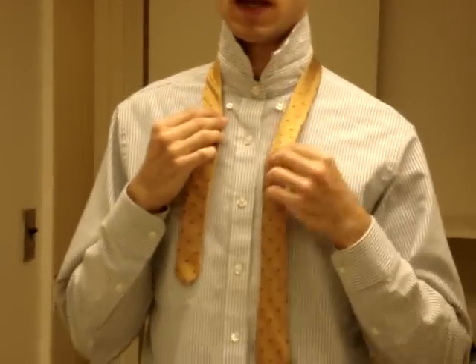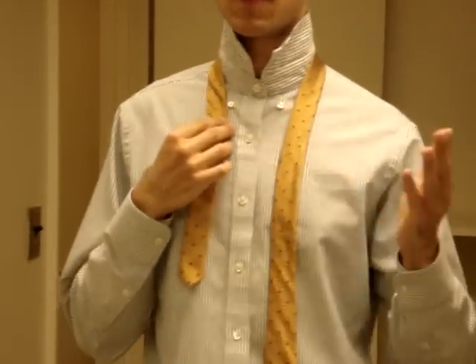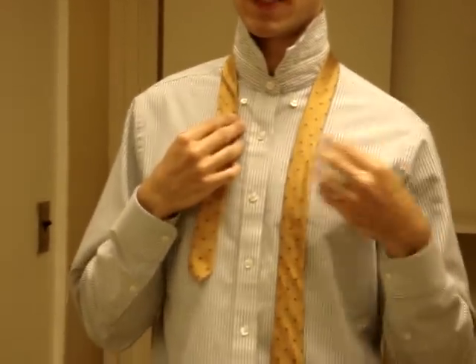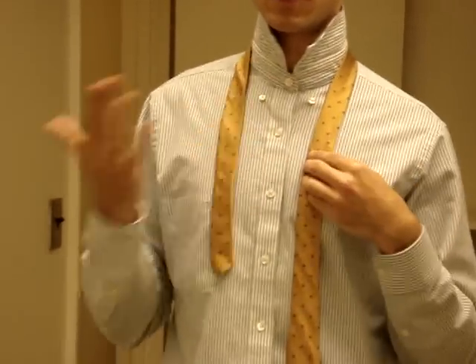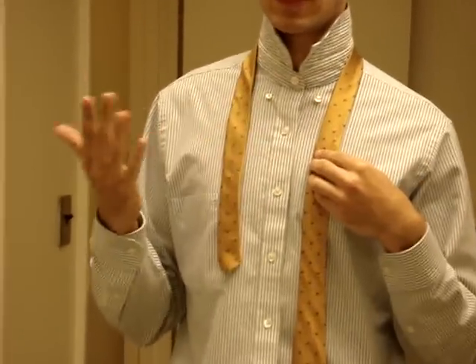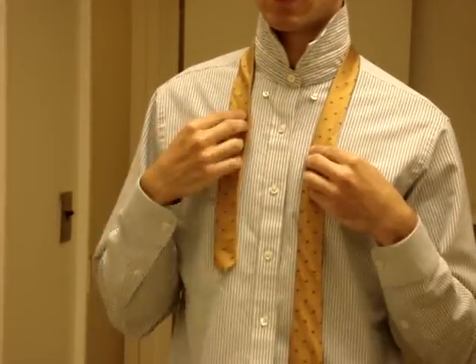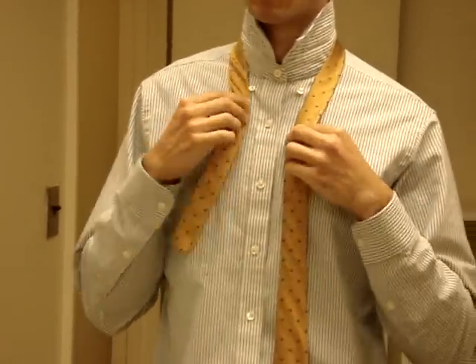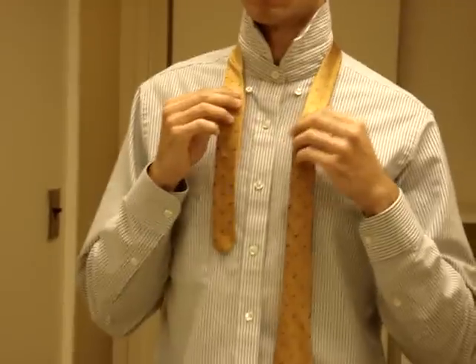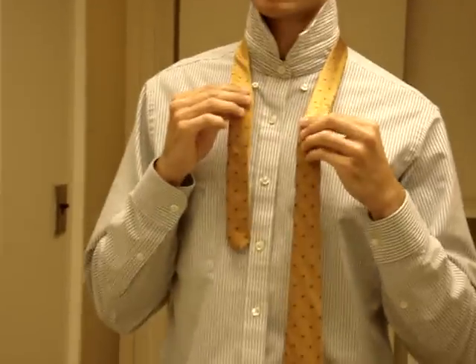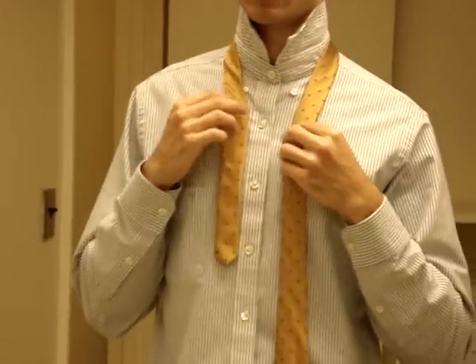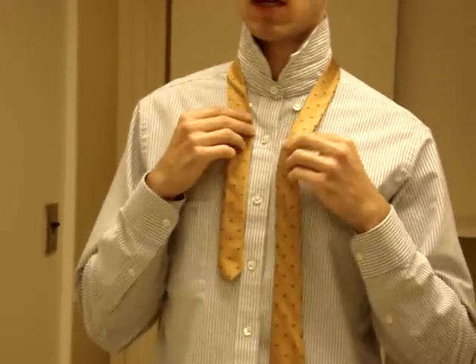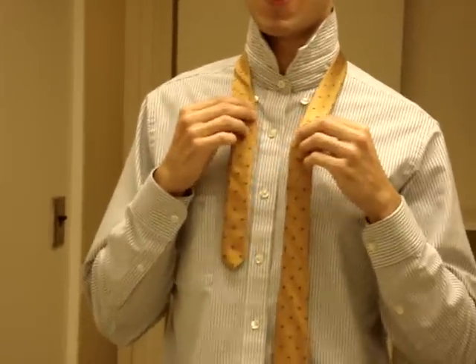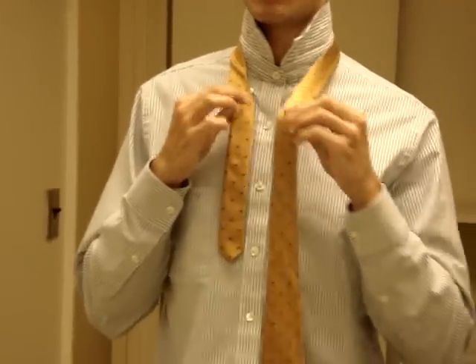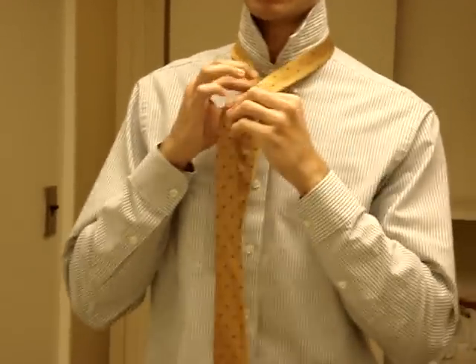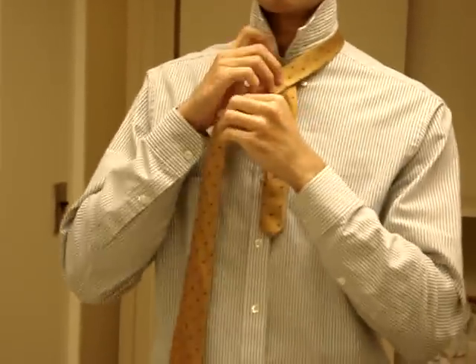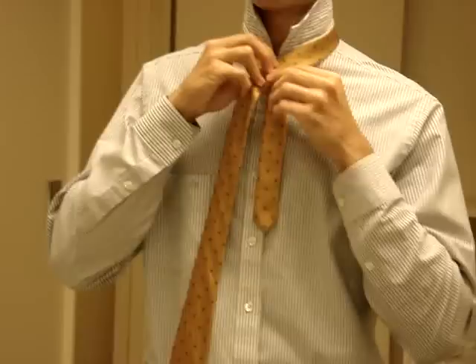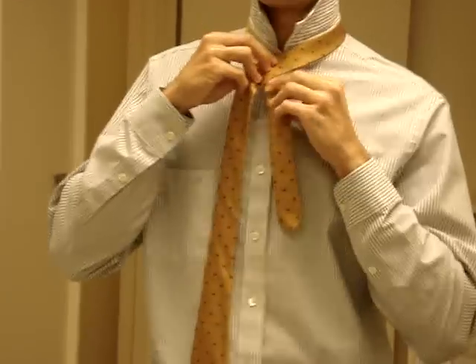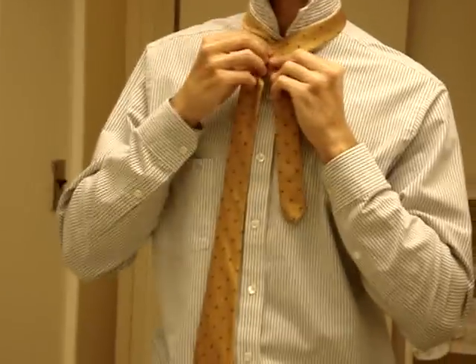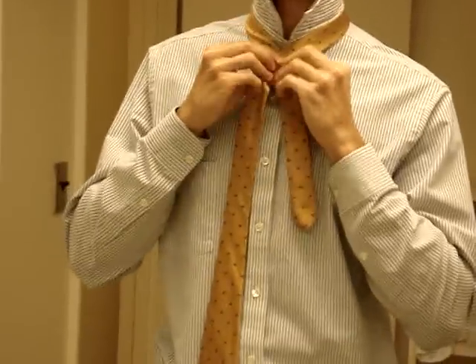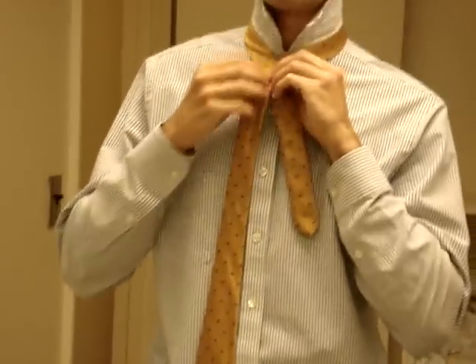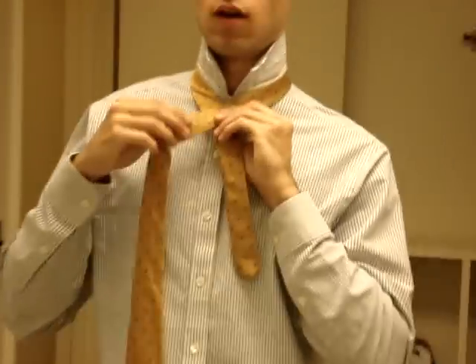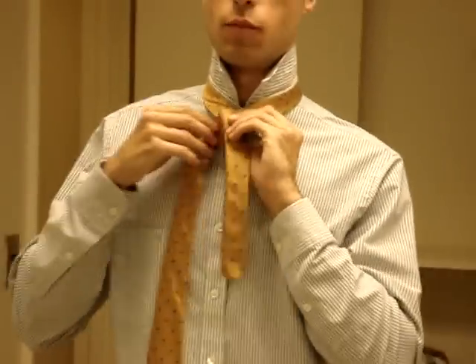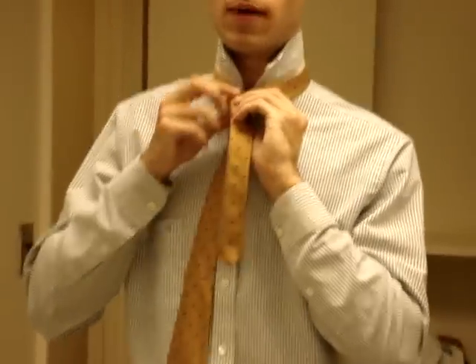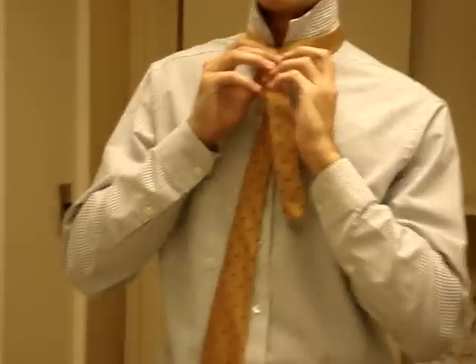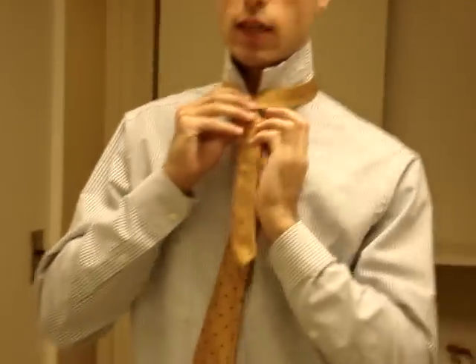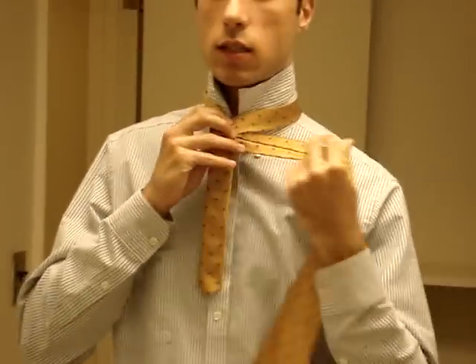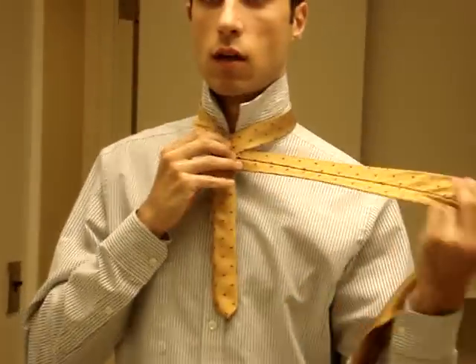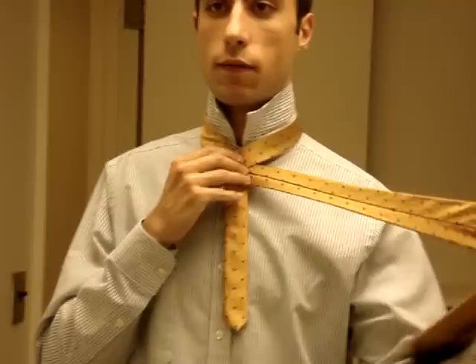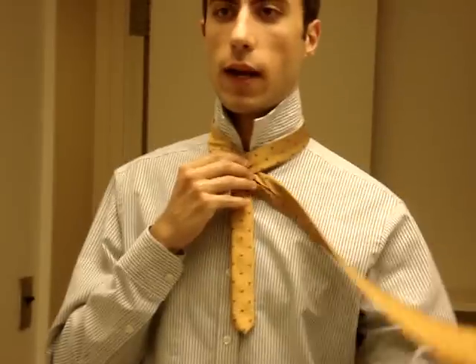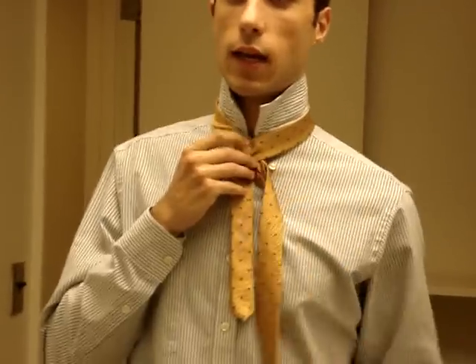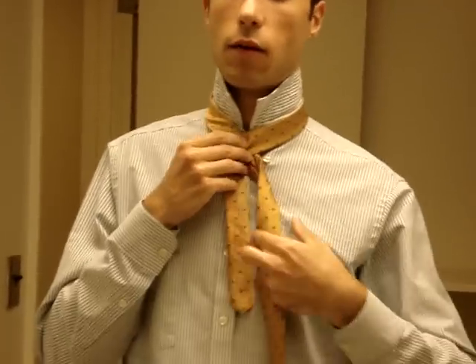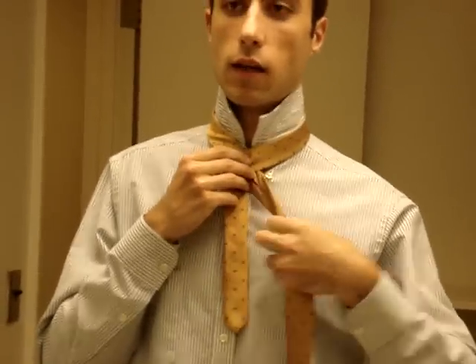This is my right hand and this is my left hand. The first thing I'm going to do is take the wide end and put it in front of the narrow end, and then bring it behind, just like this, so I have the wide end again in front of my right hand.